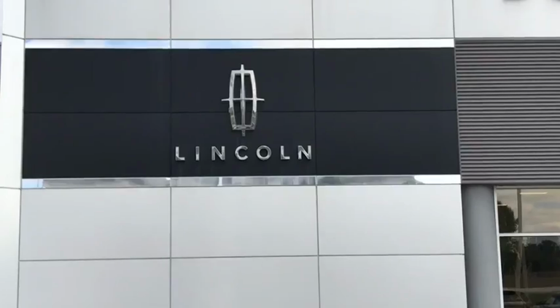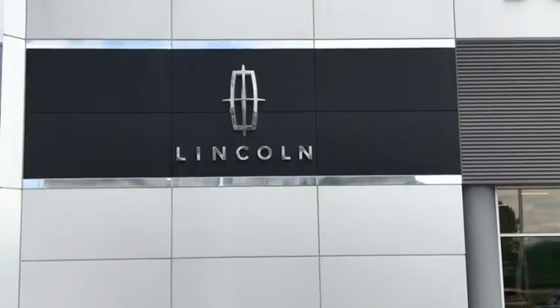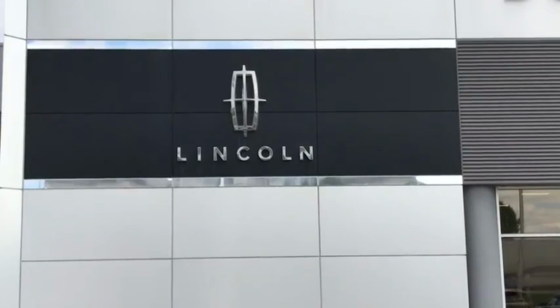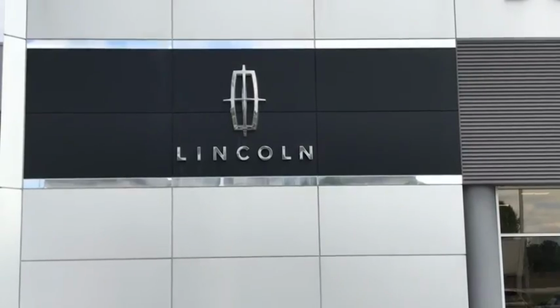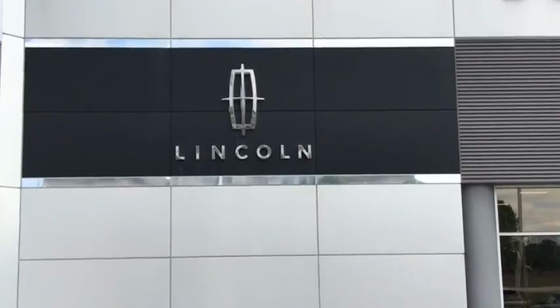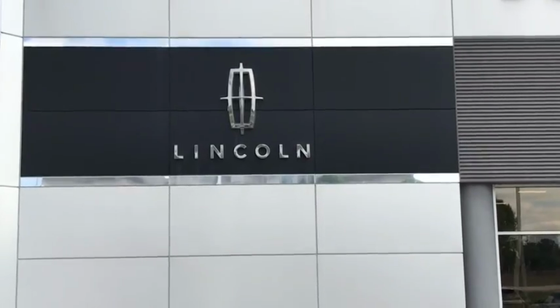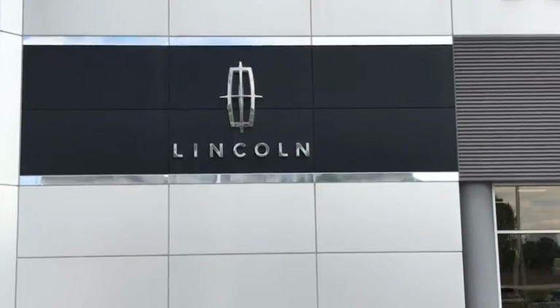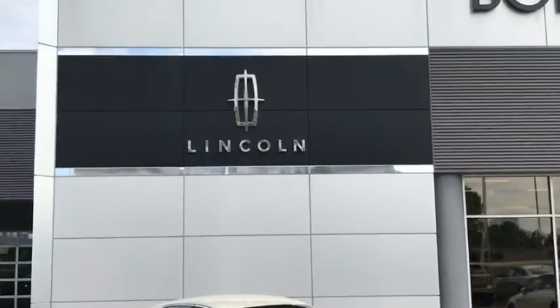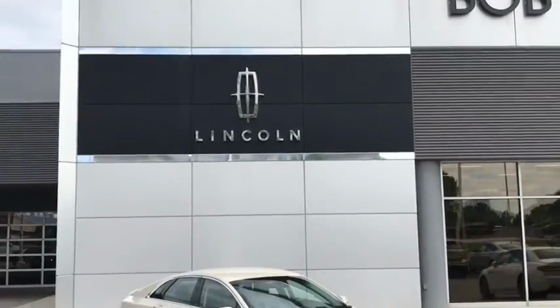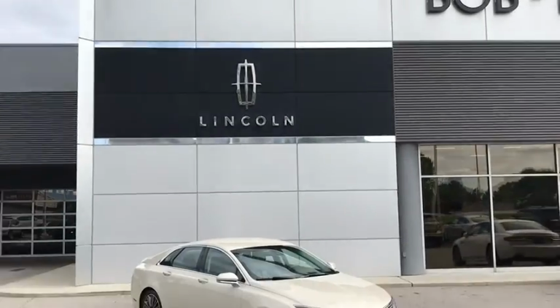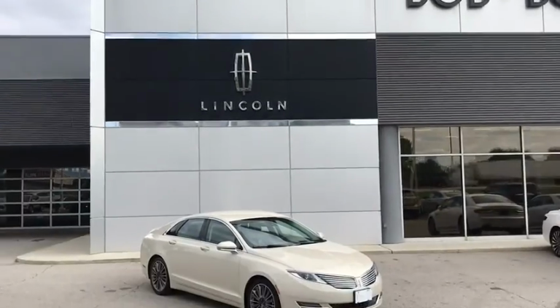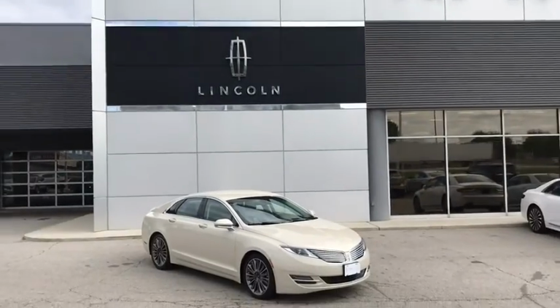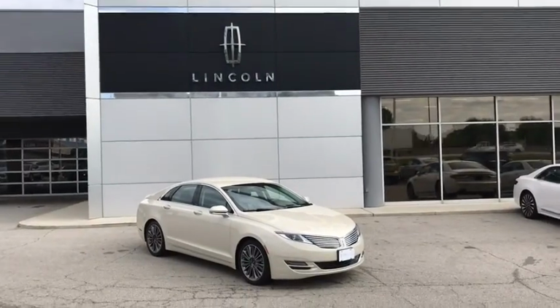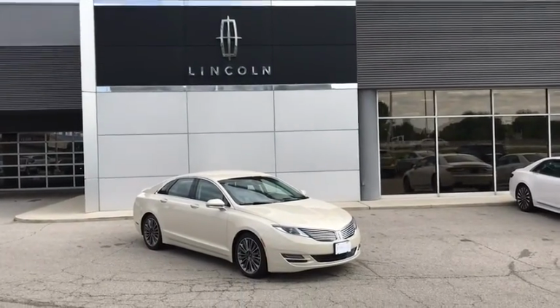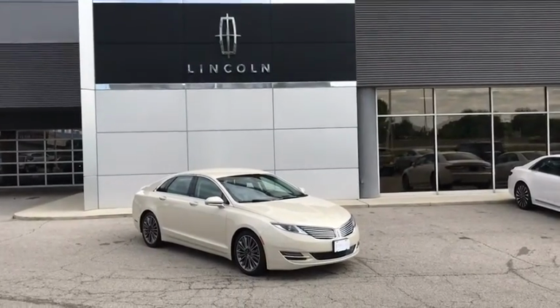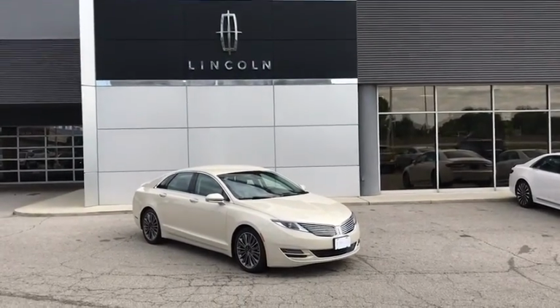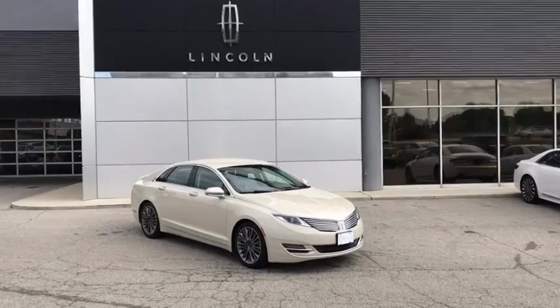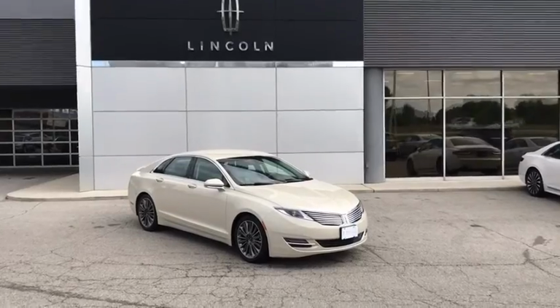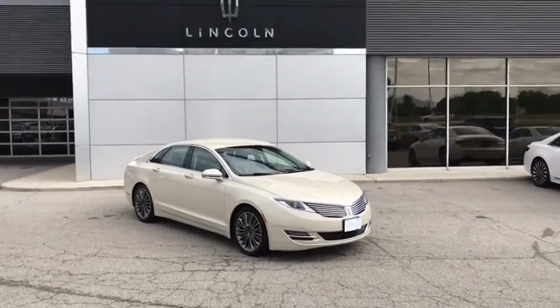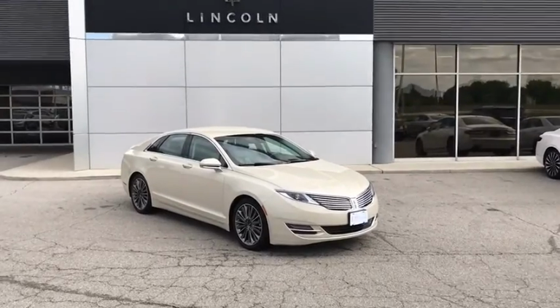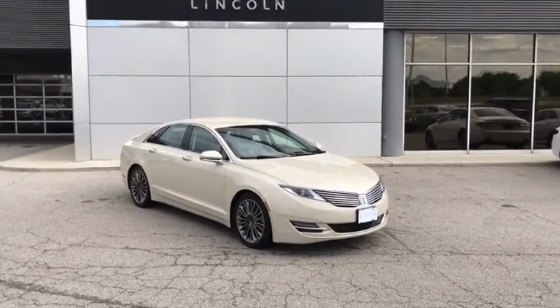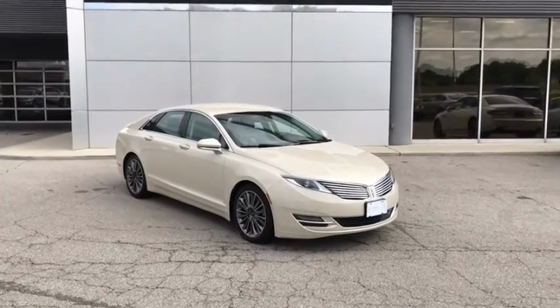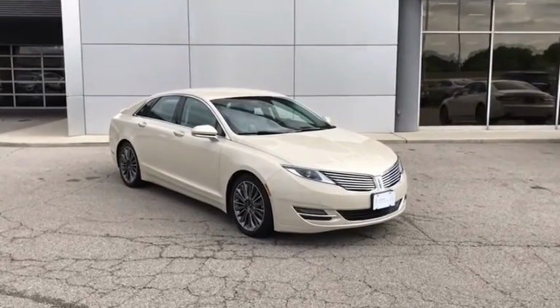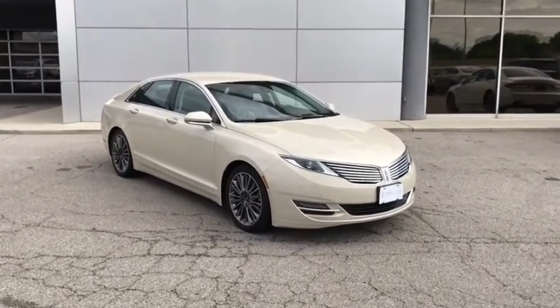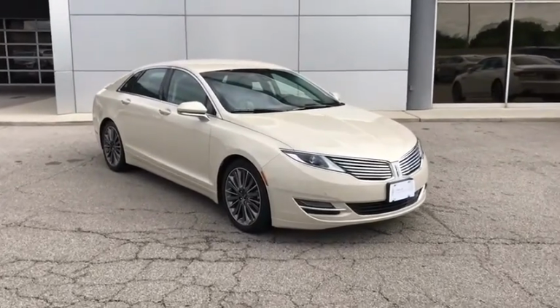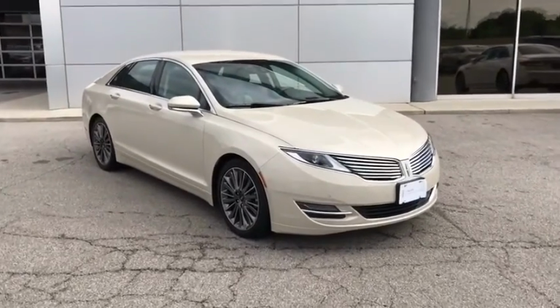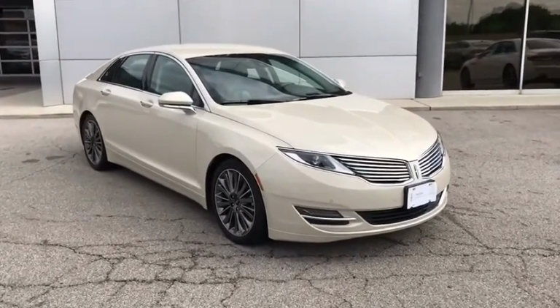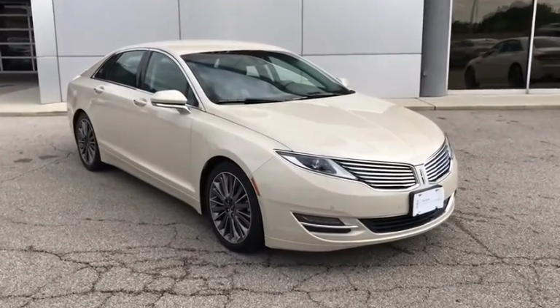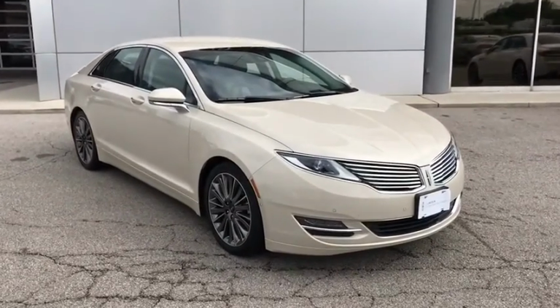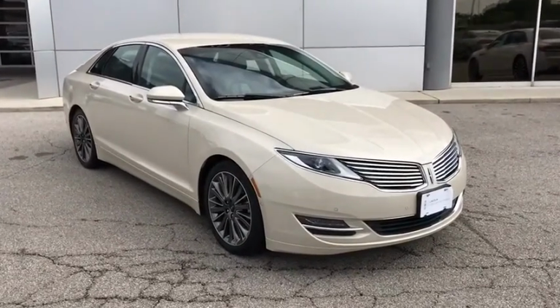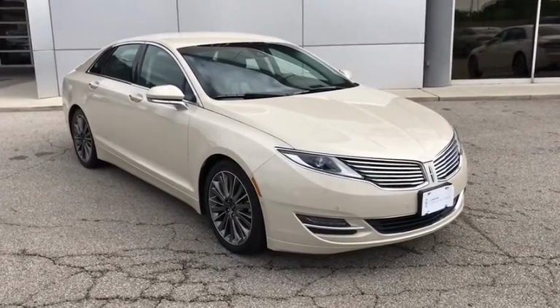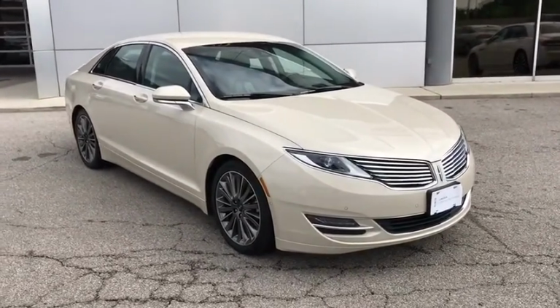The 2015 Lincoln MKZ. With sharp angles, sleek lines and a sculpted body, the Lincoln MKZ has an impressive stance and a dynamic design.